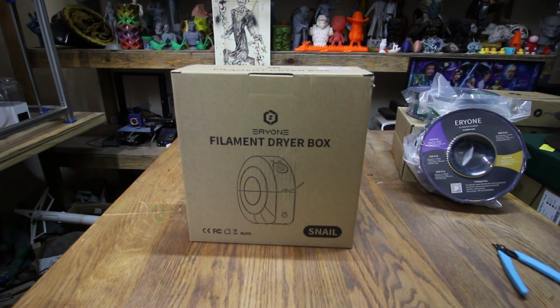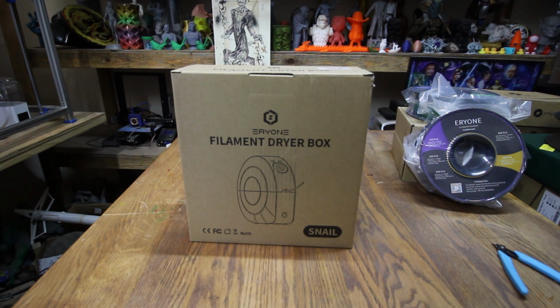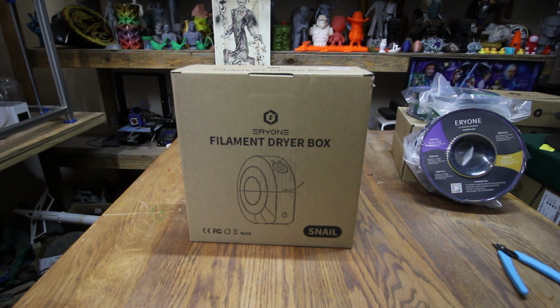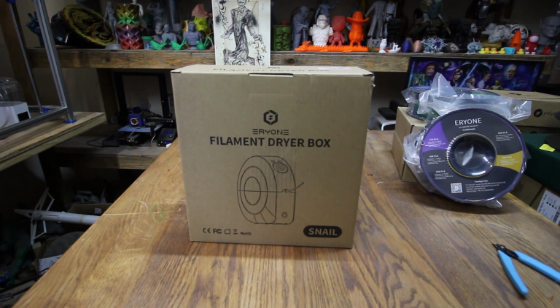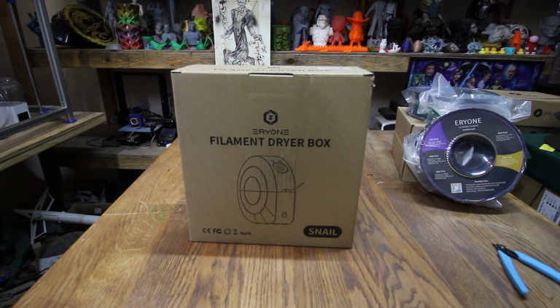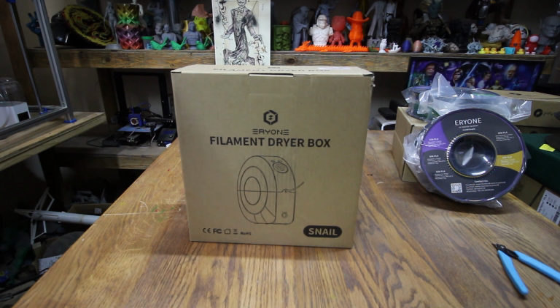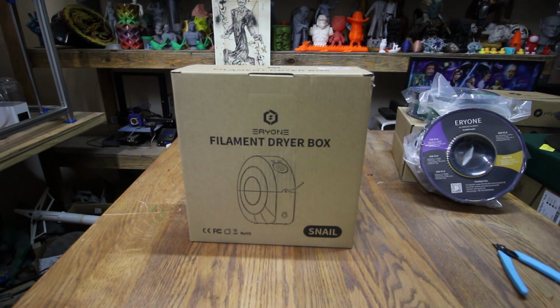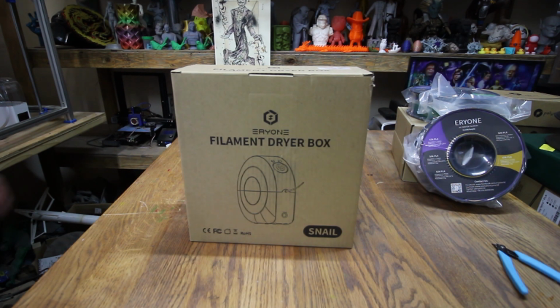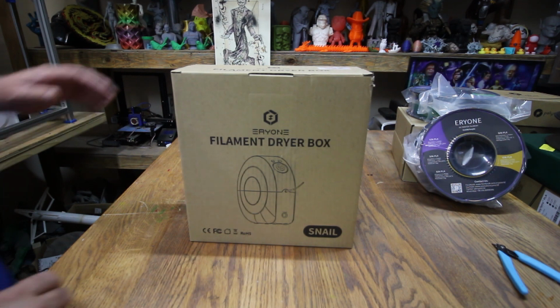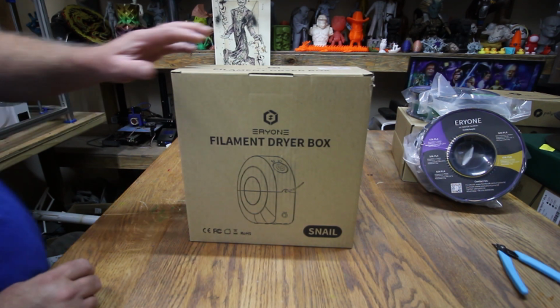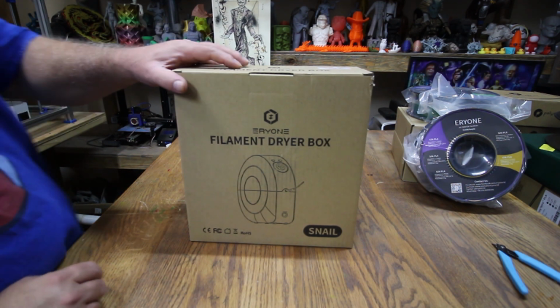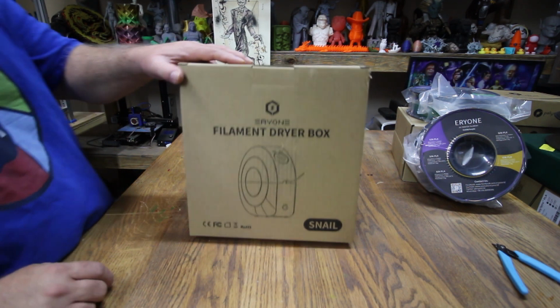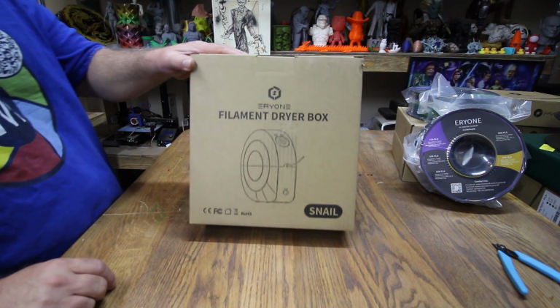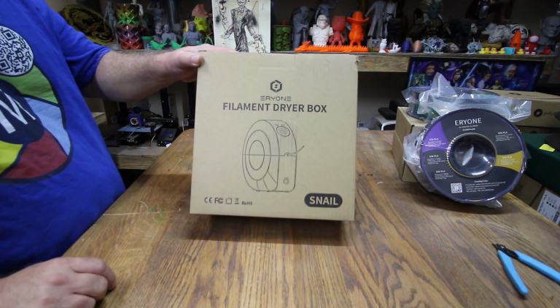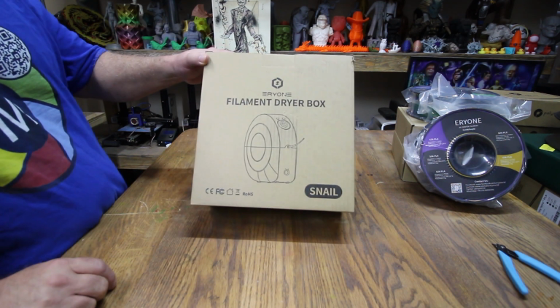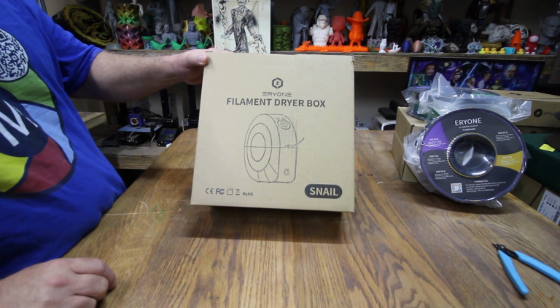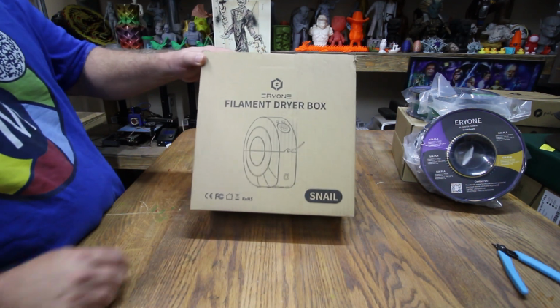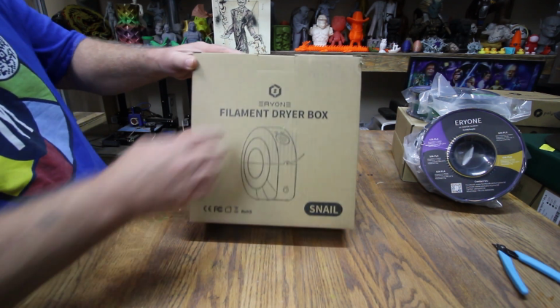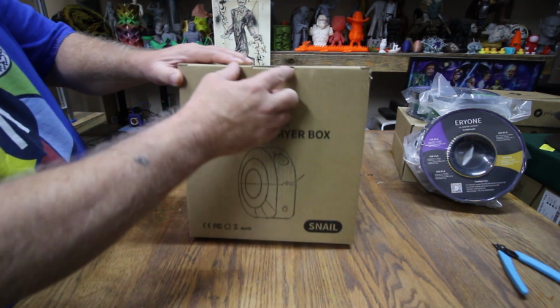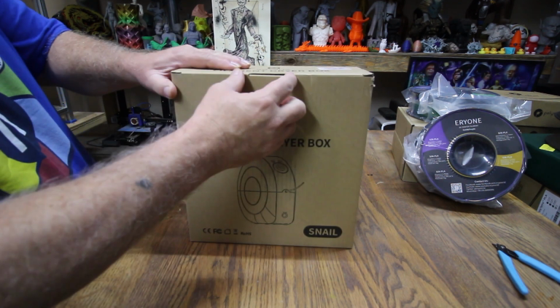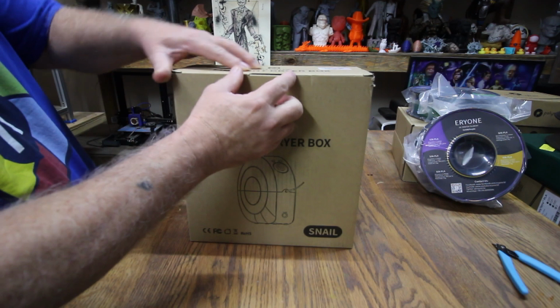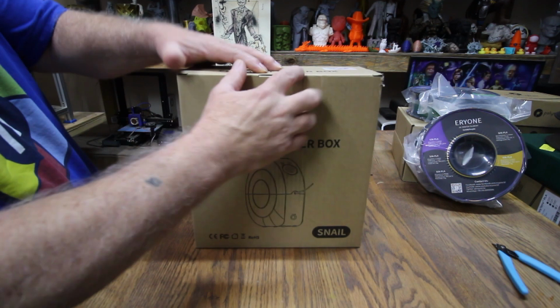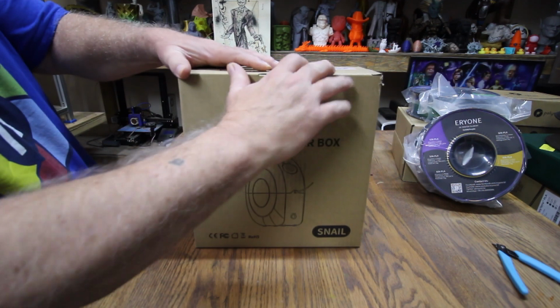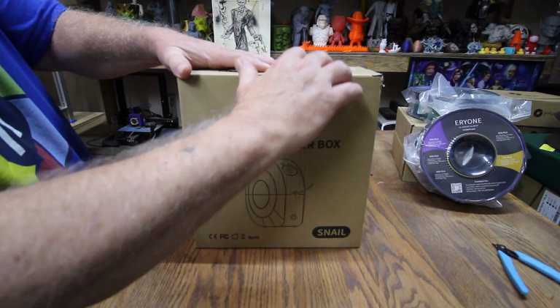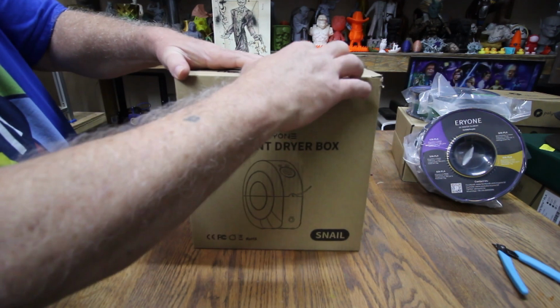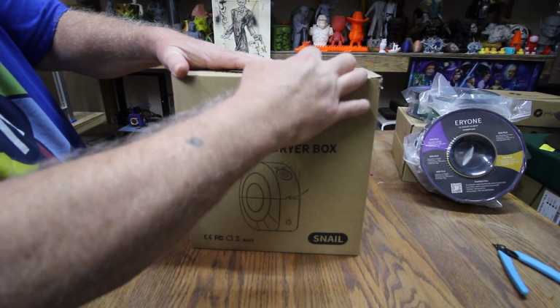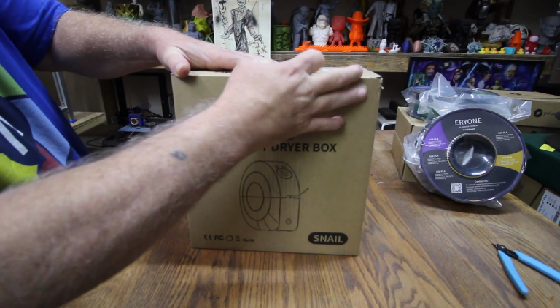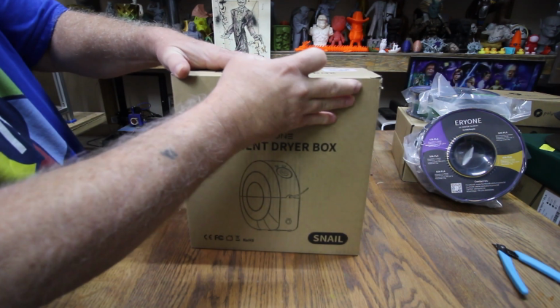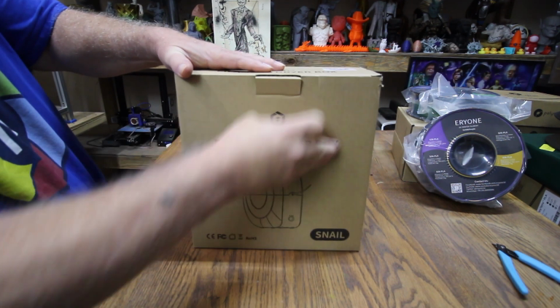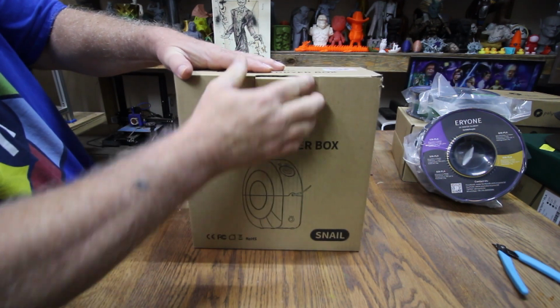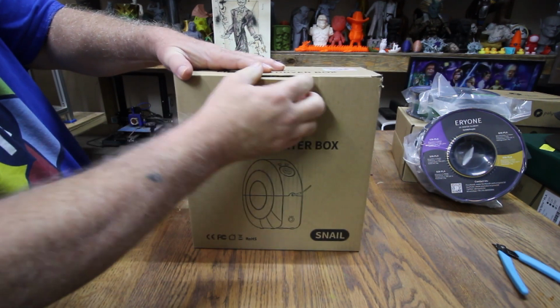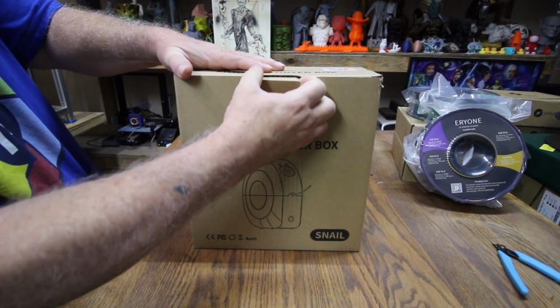Welcome to 3DHP everybody. My name is Jerry and today we've got the Arion filament dryer box. Let's open it up and see what we got.